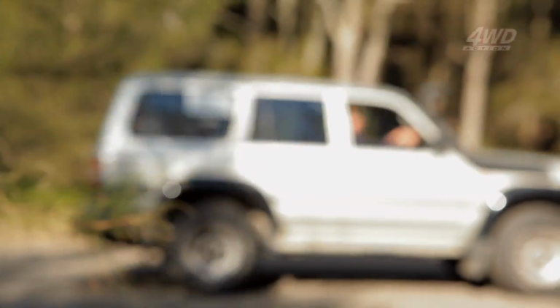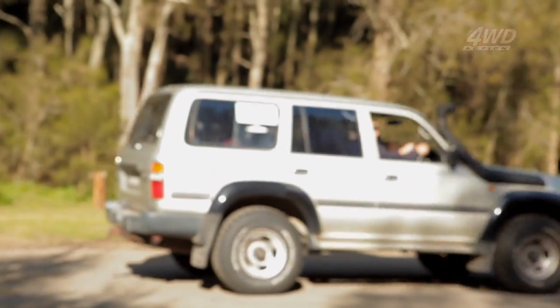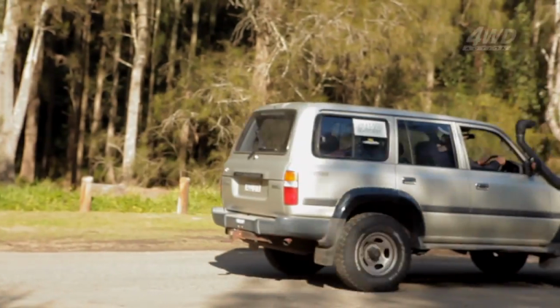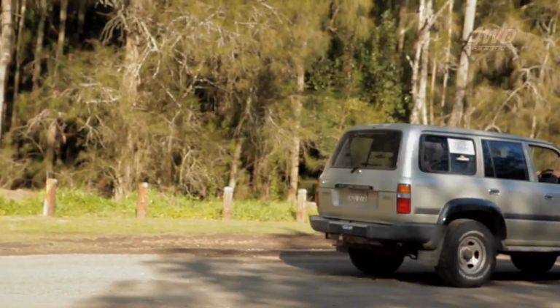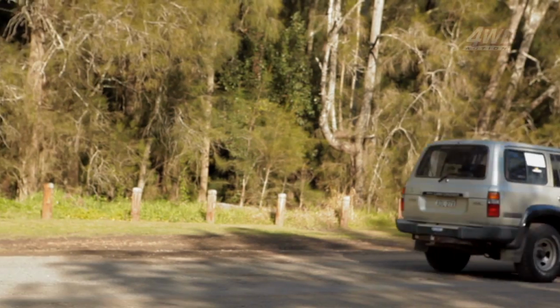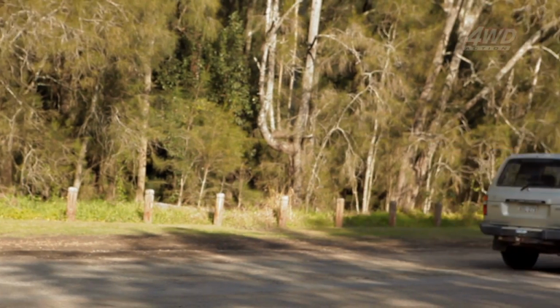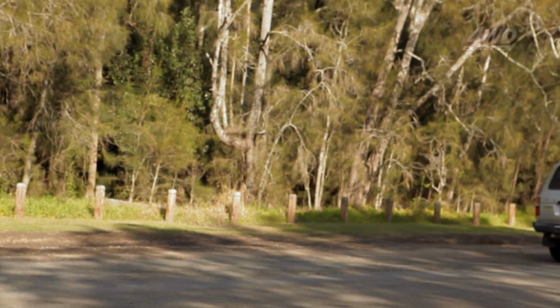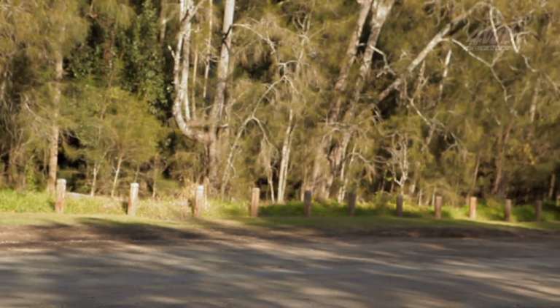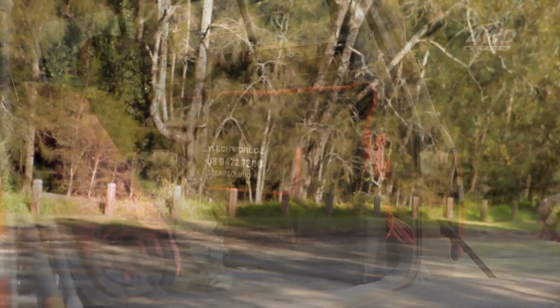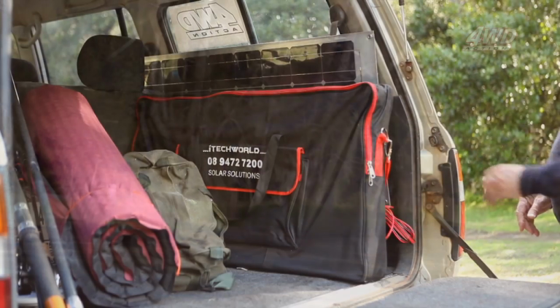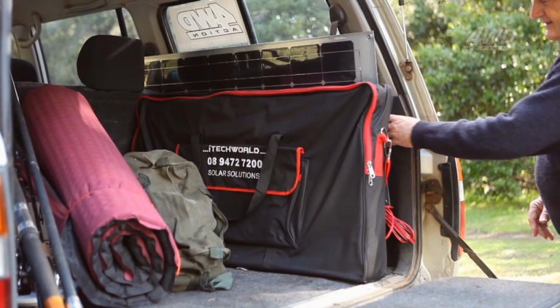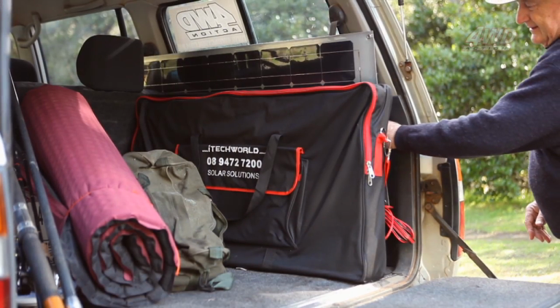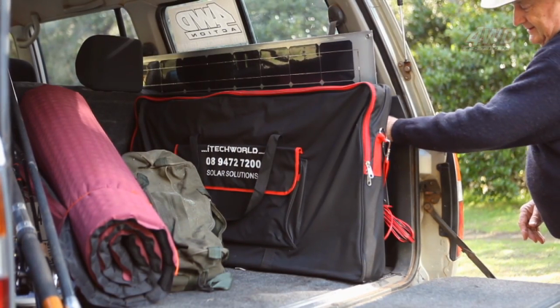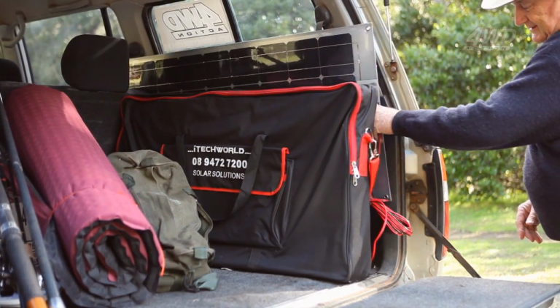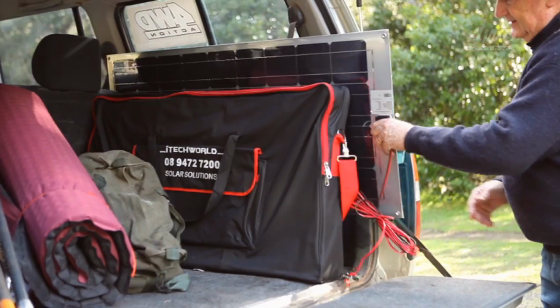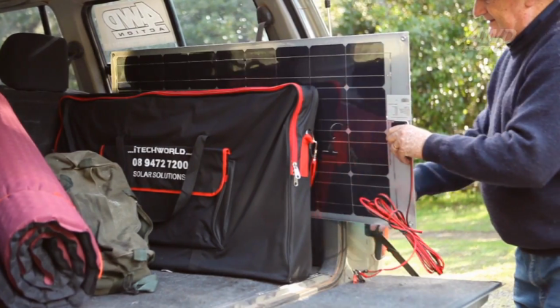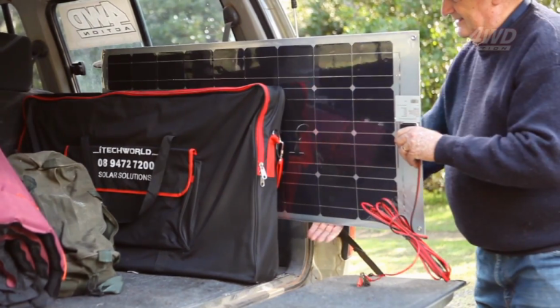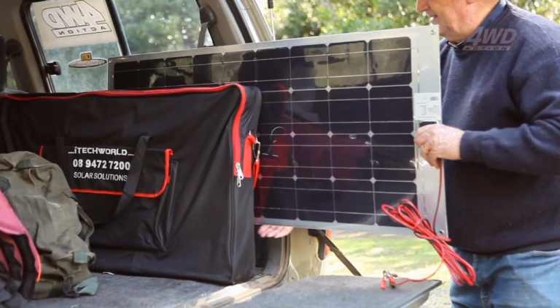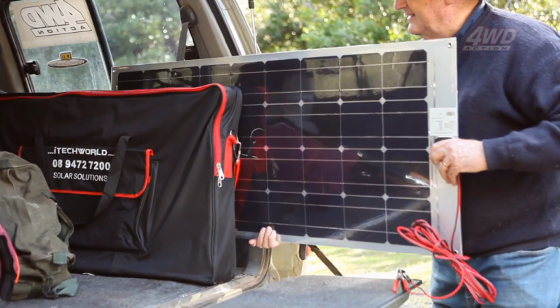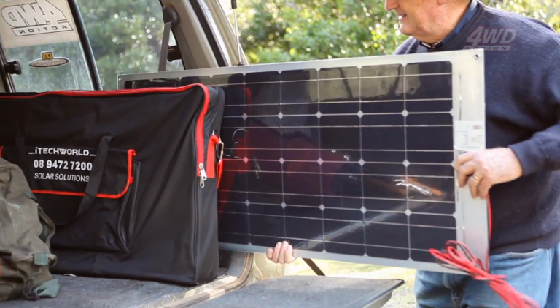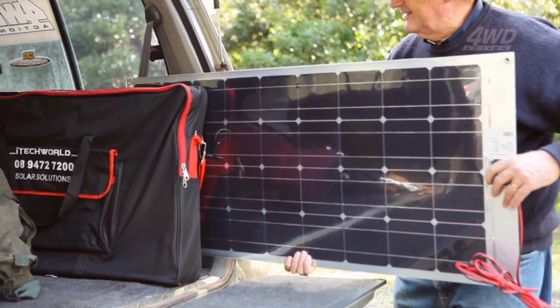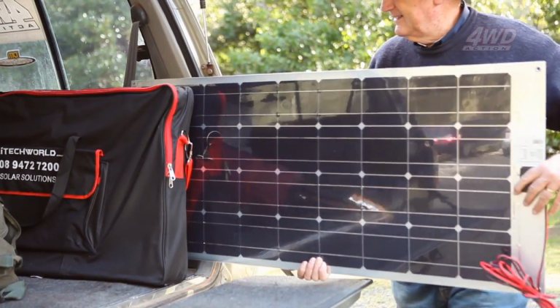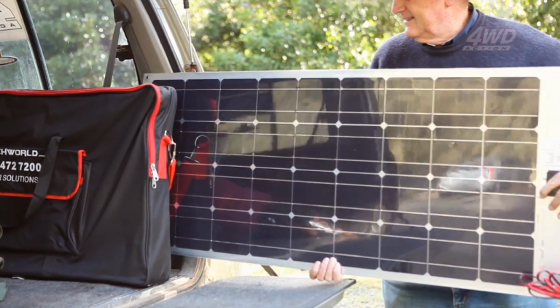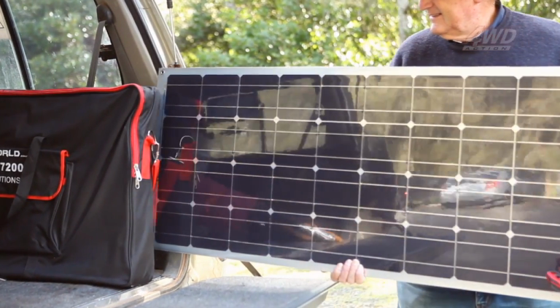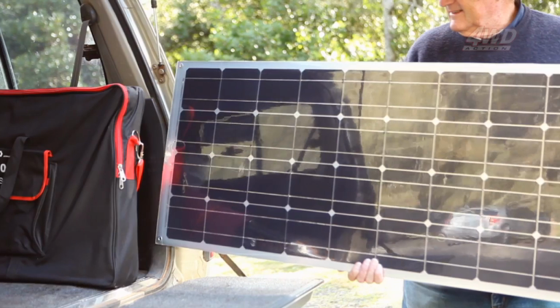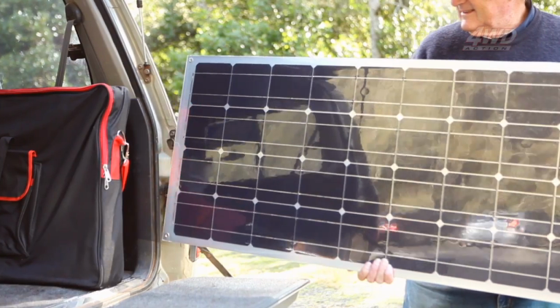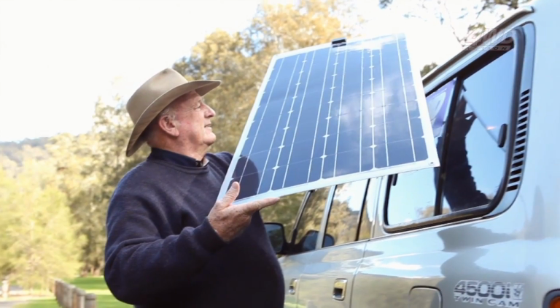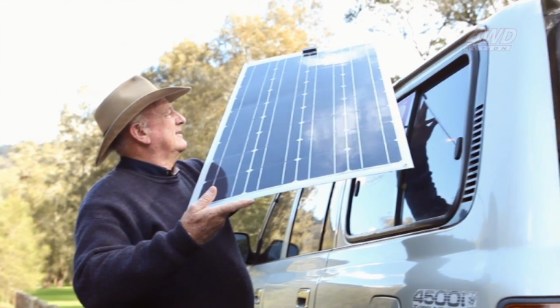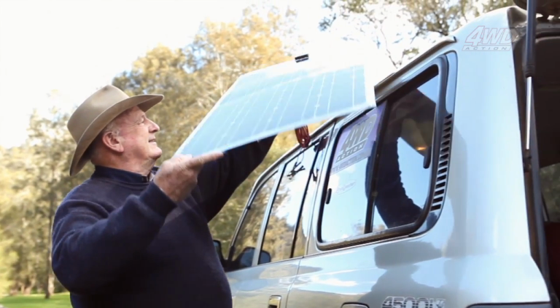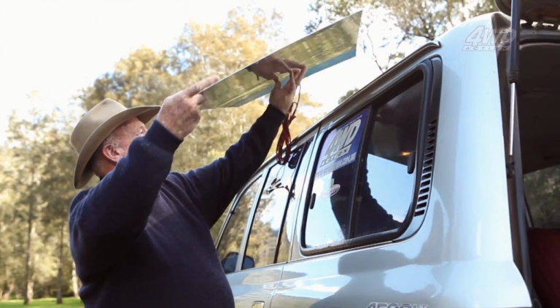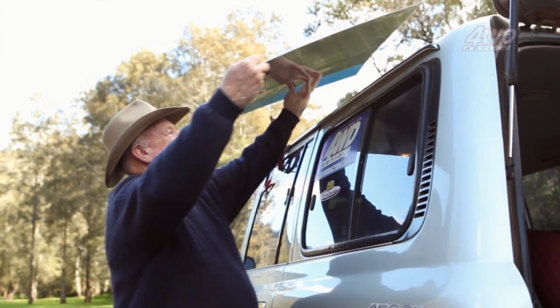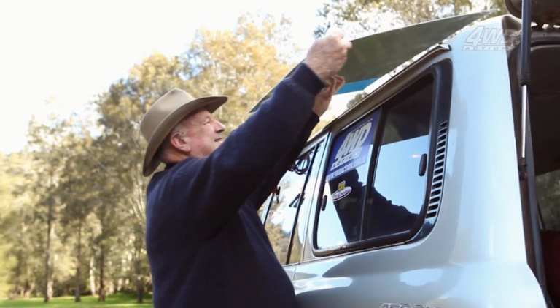If you're four-wheel driving and want to power your fridge, lights and other devices and appliances without worrying about the cost or drain running these items put on your four-wheel drive or camper trailer, then an Airflex solar panel from iTech World is the simple solution you've been waiting for.